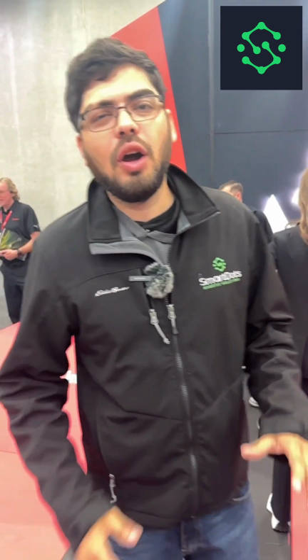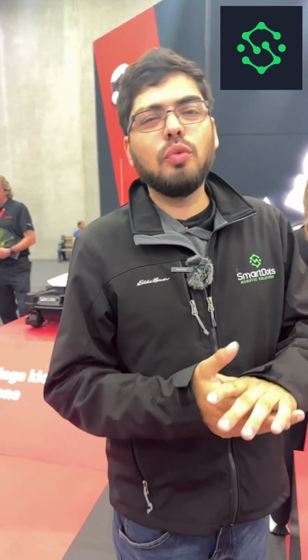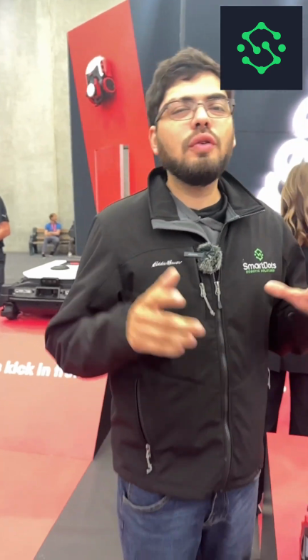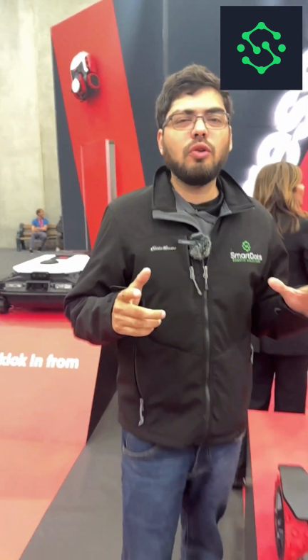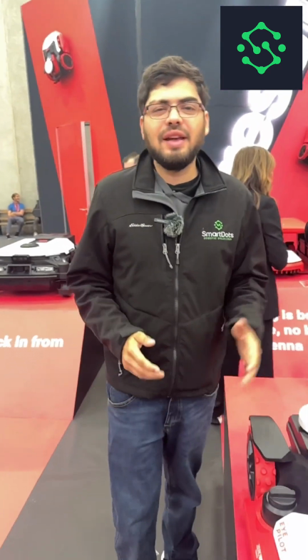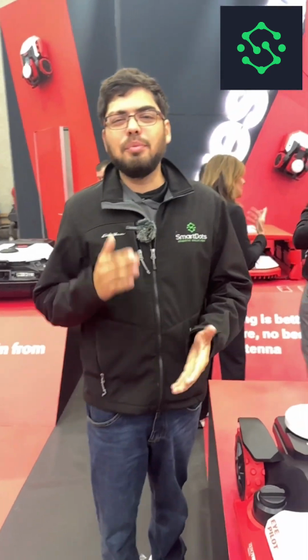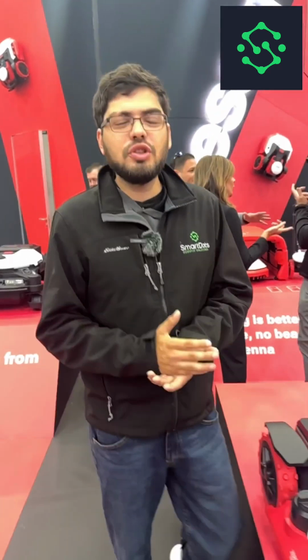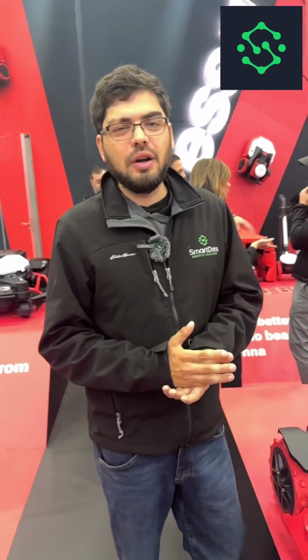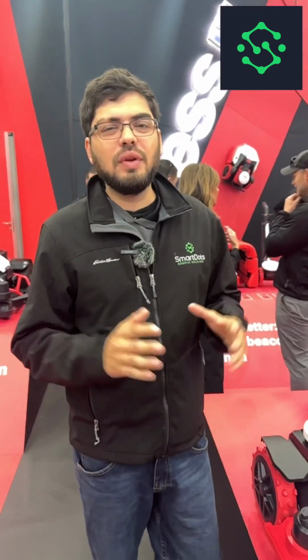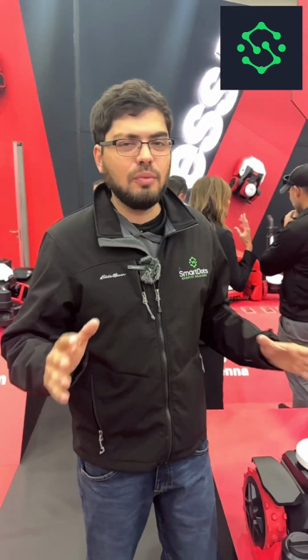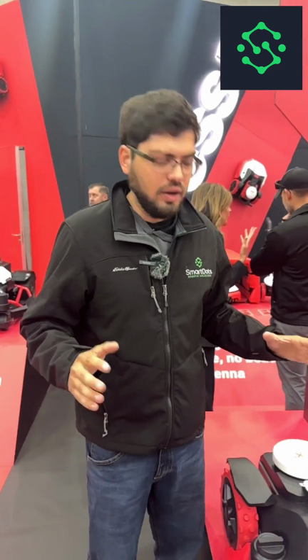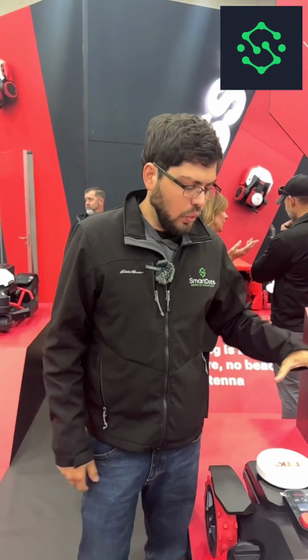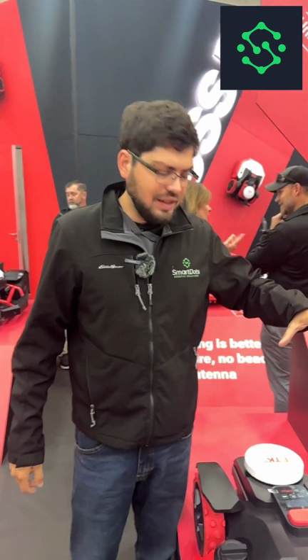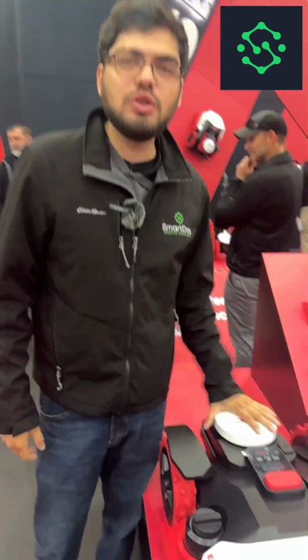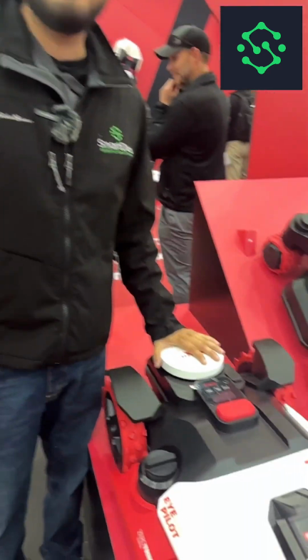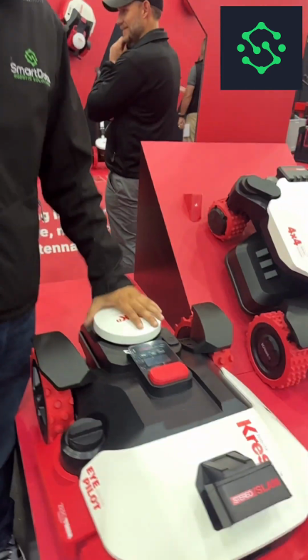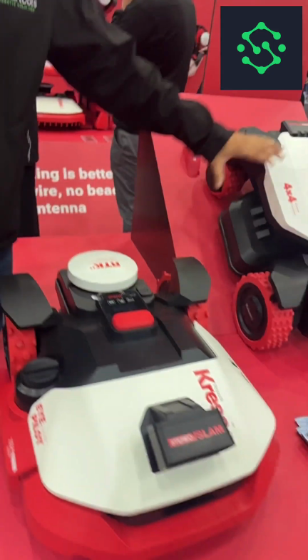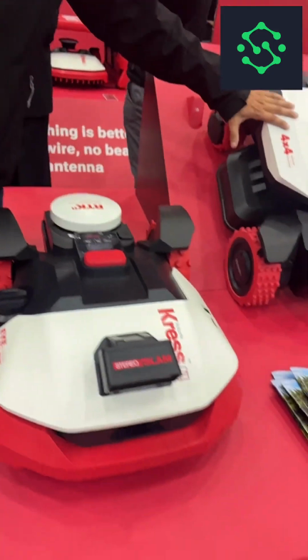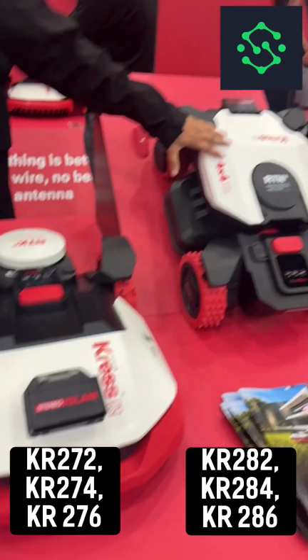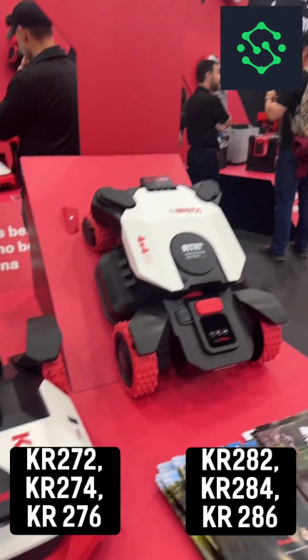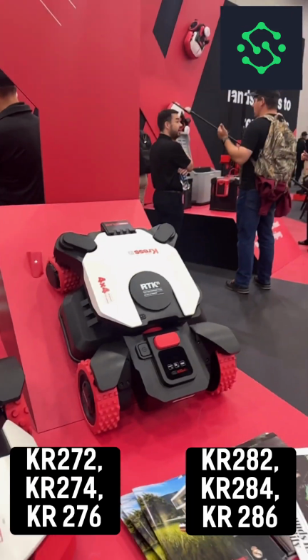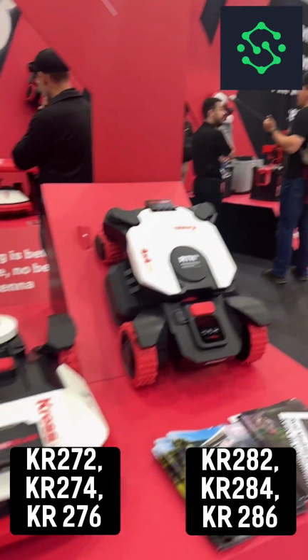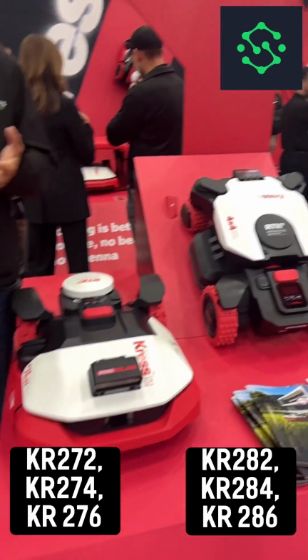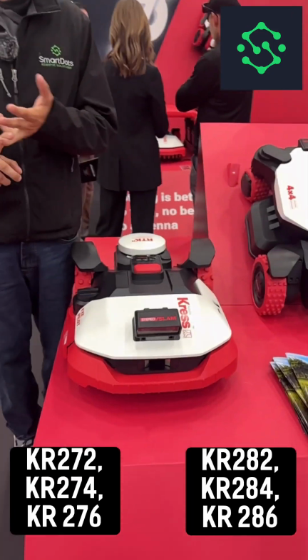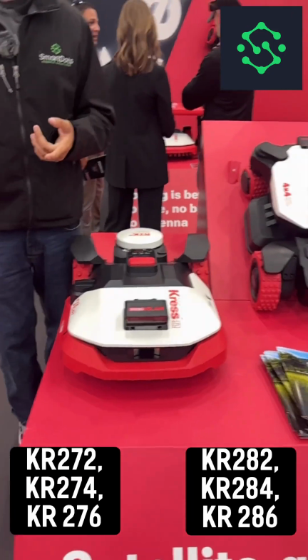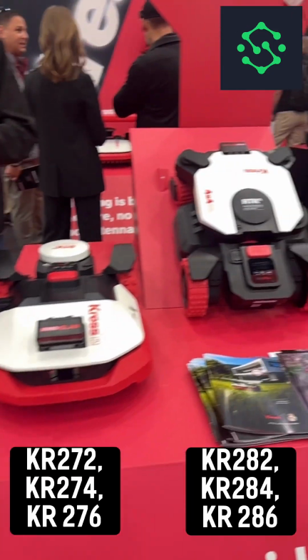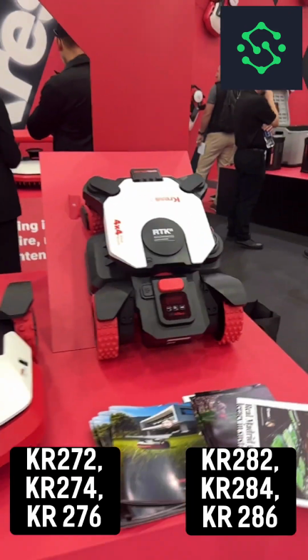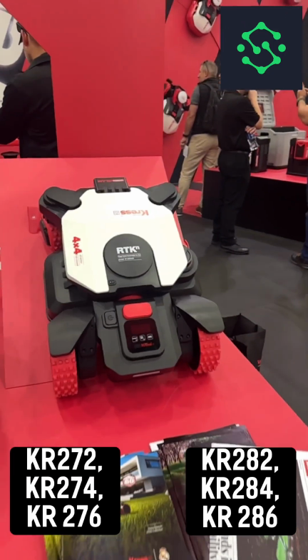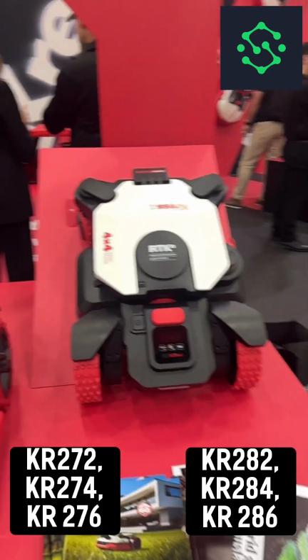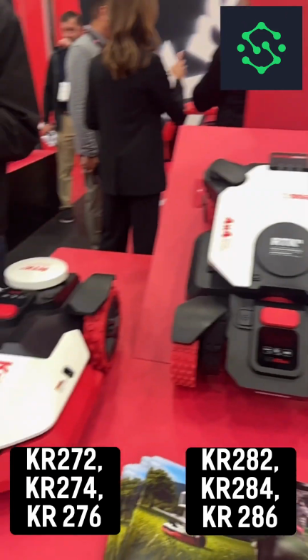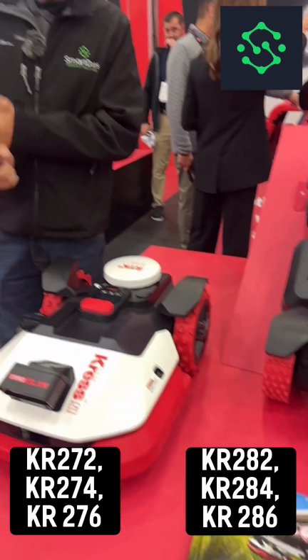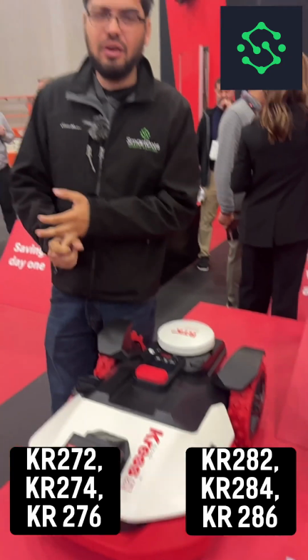We're over here at Crest and we've got some new products right here. We've got the 2-7 series and the 2-8 series. They're both going to come in 2-4-6, meaning half an acre, one acre, and one and a half acres.